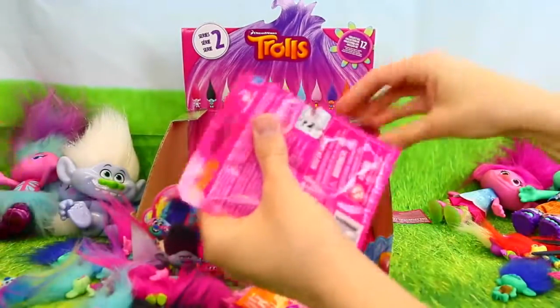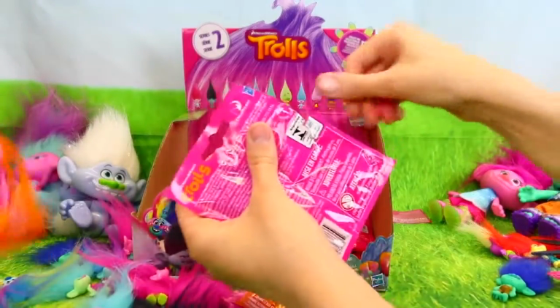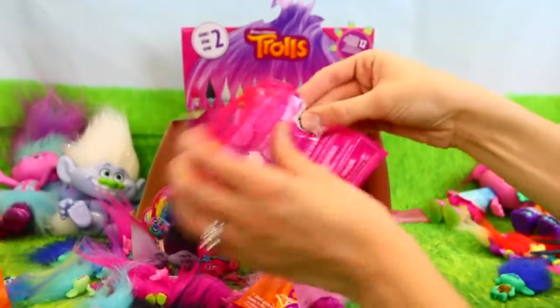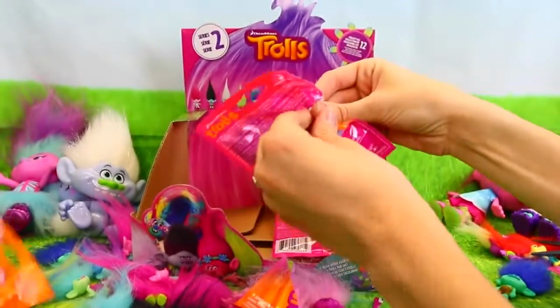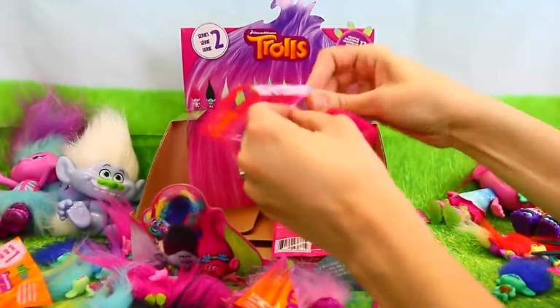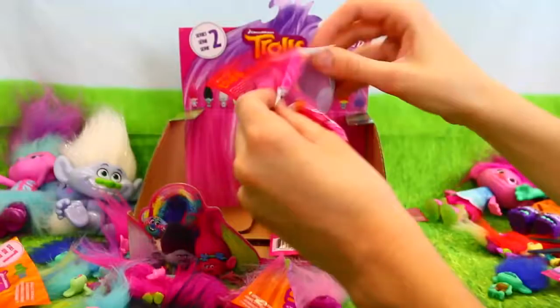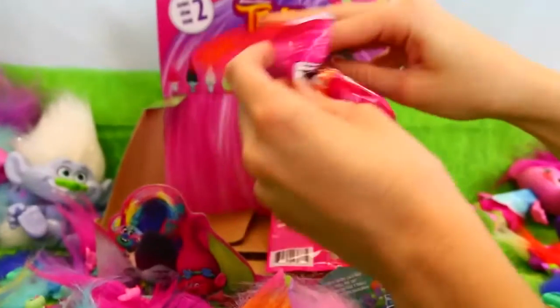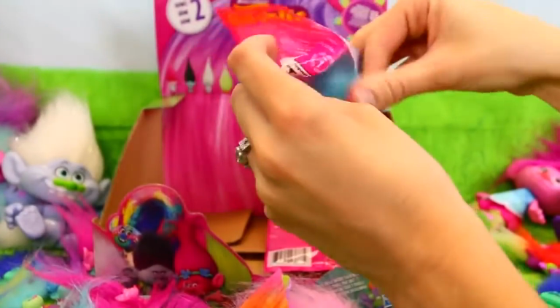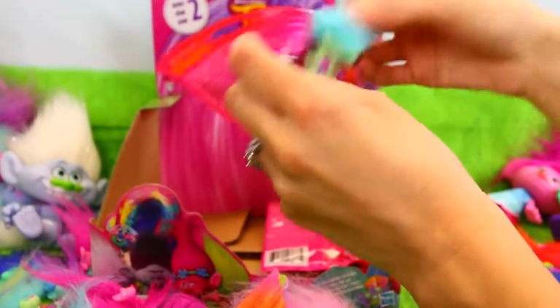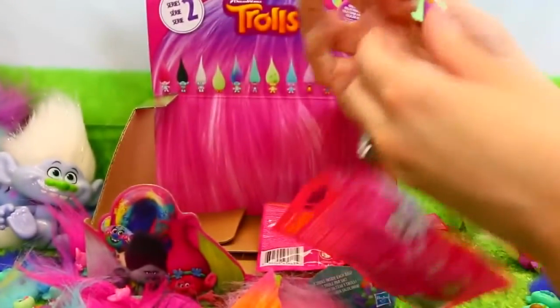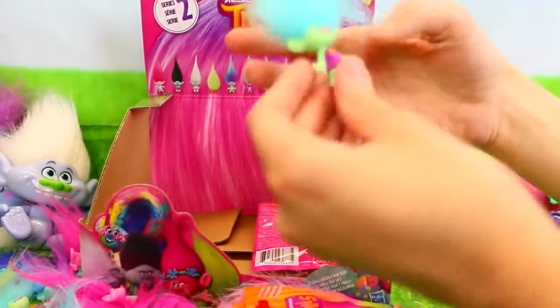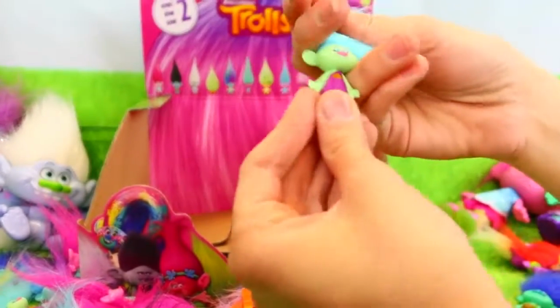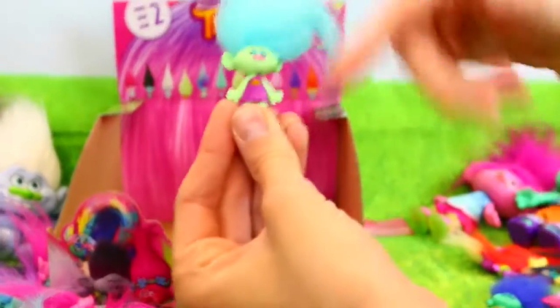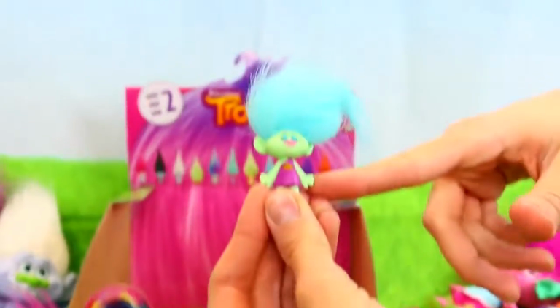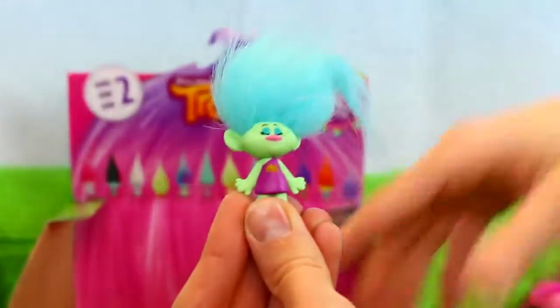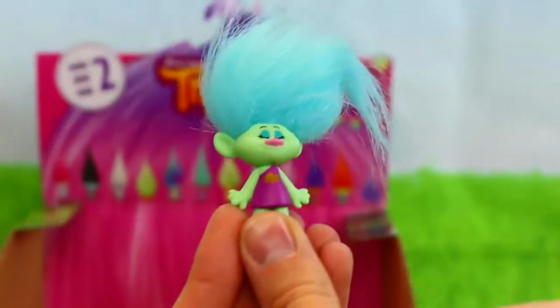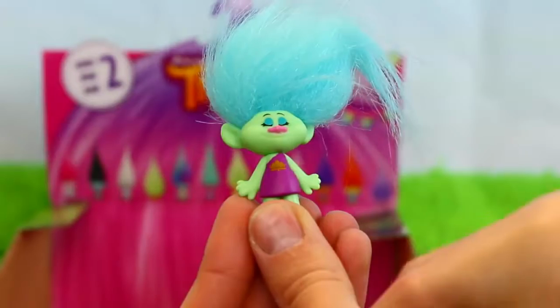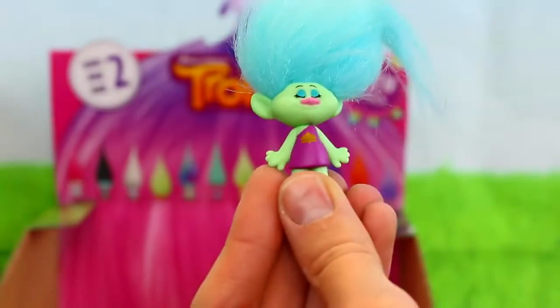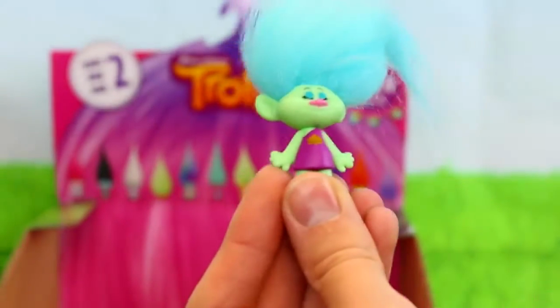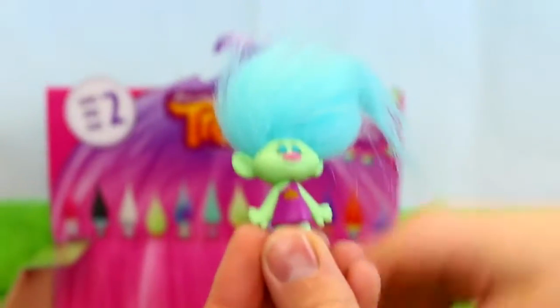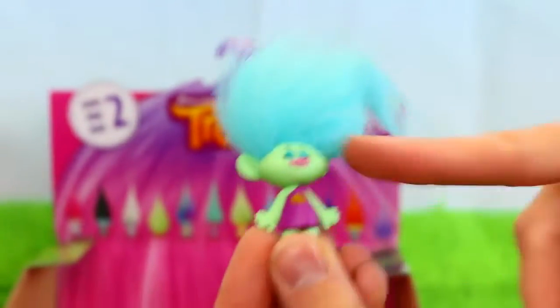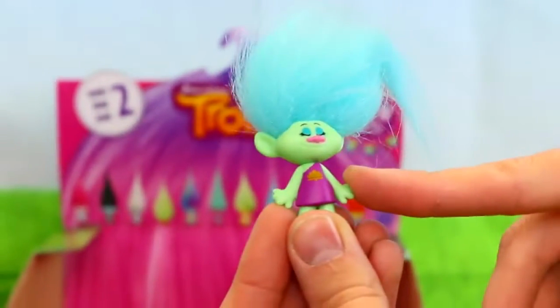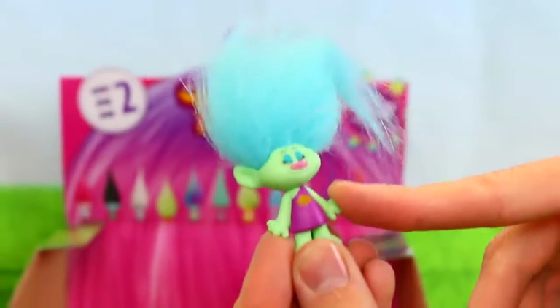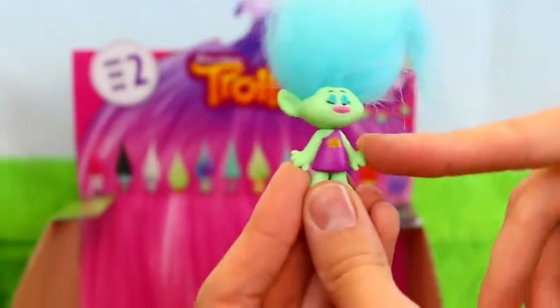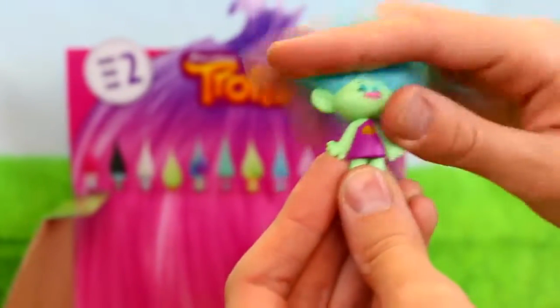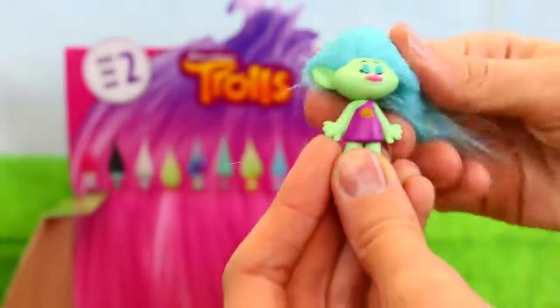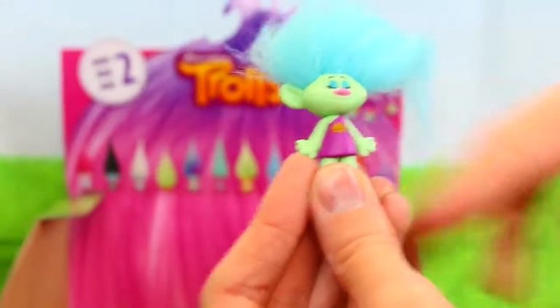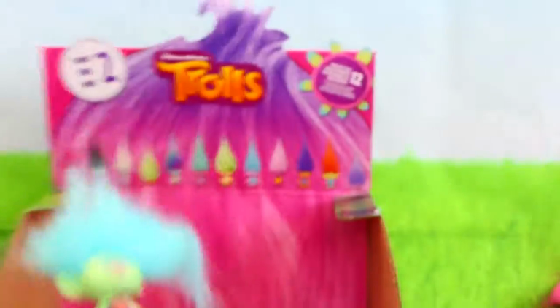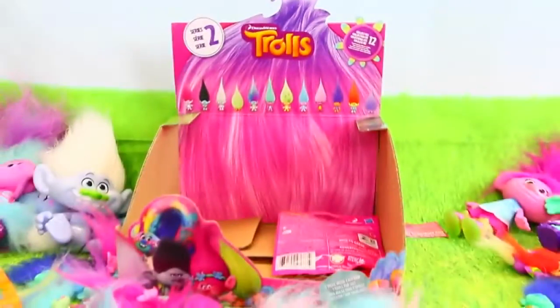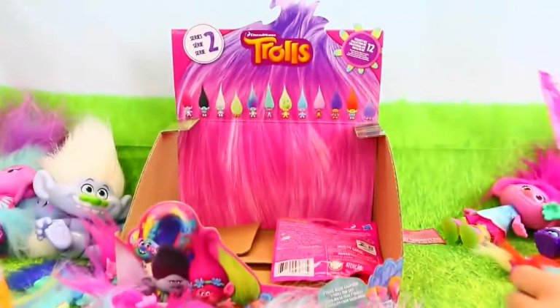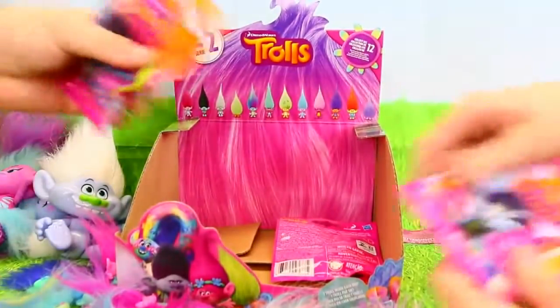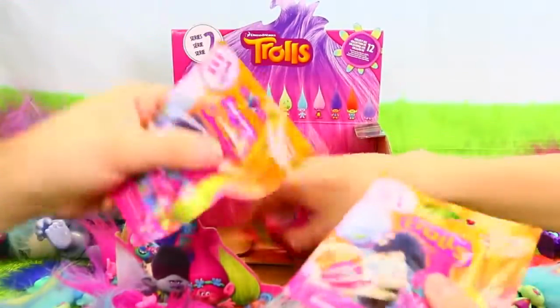Let's see this one. What'd you get? Oh, it's the sleeping one again. I'm glad we have two. All the duplicates I can maybe give out, because these are so cool. They're just way too adorable.